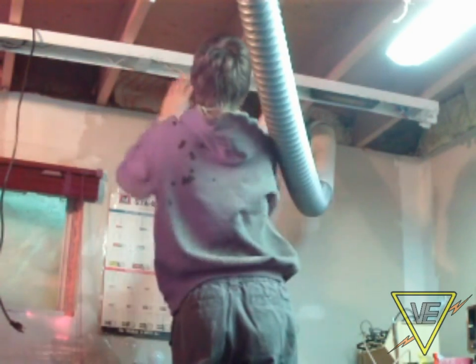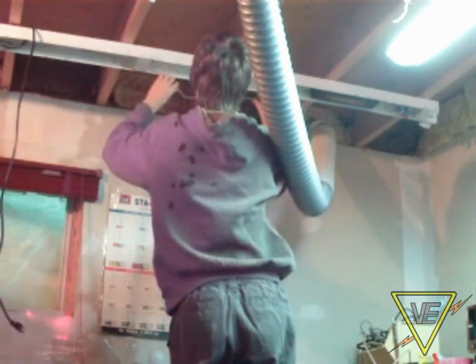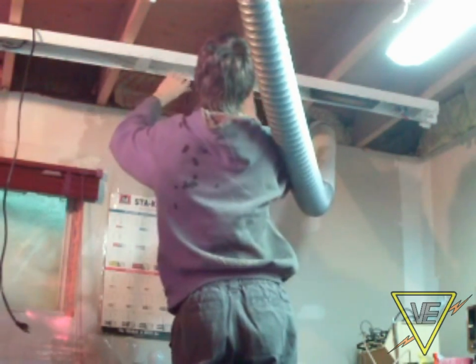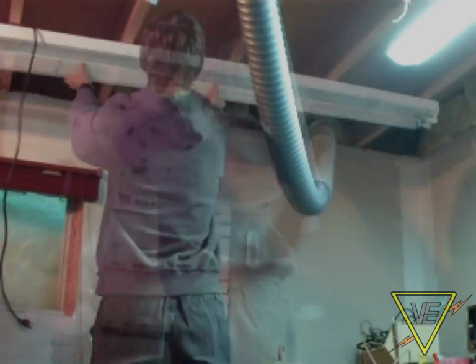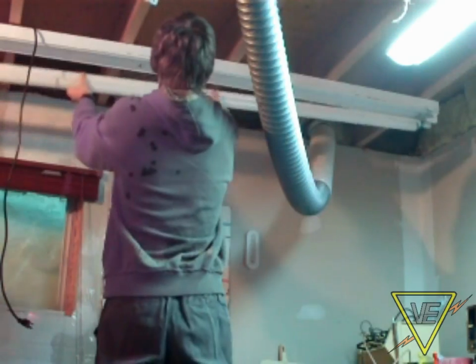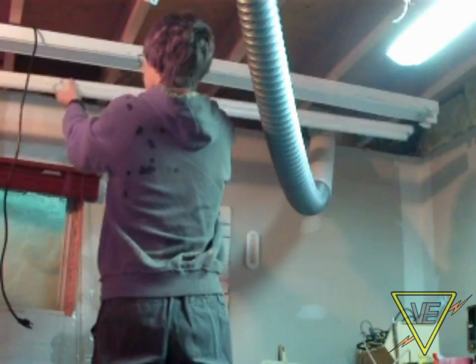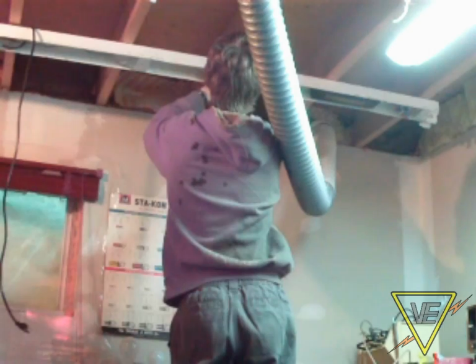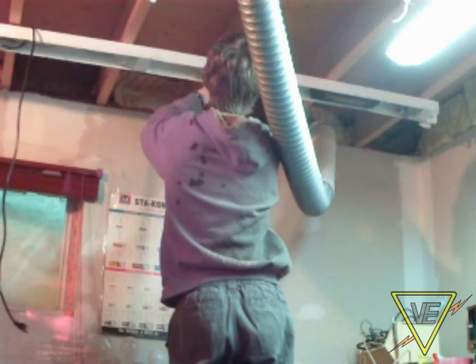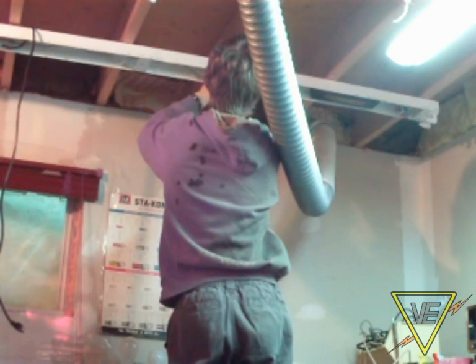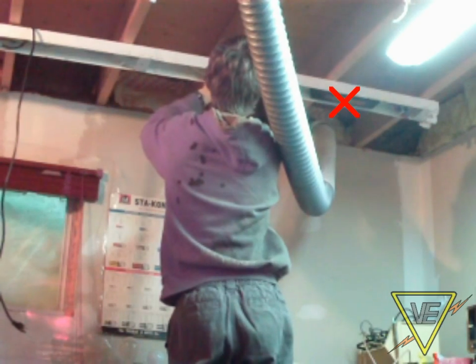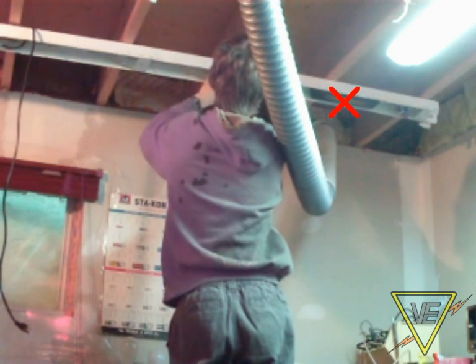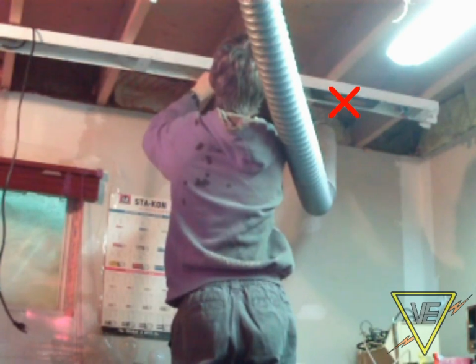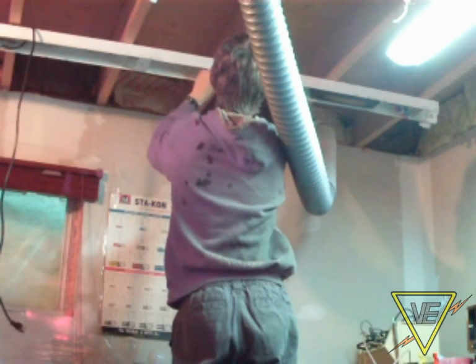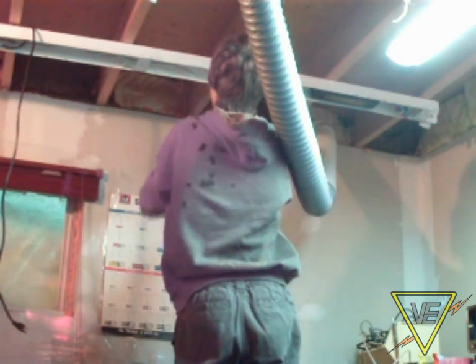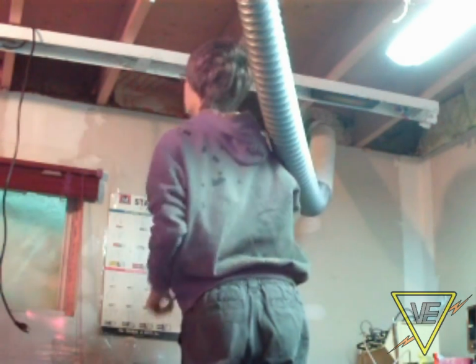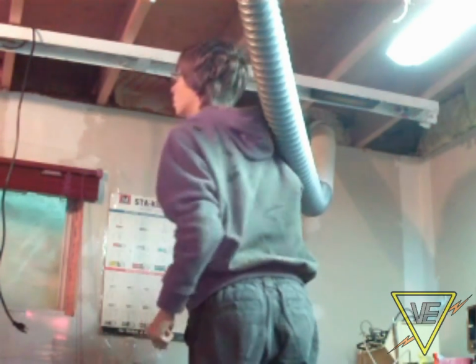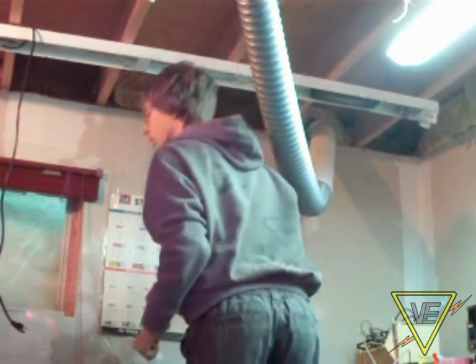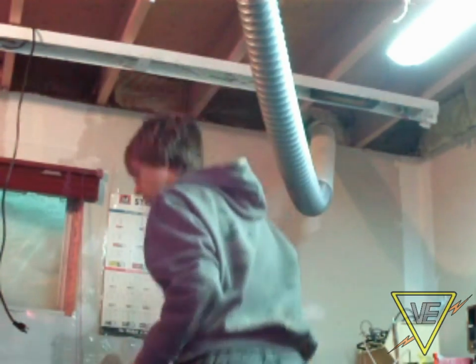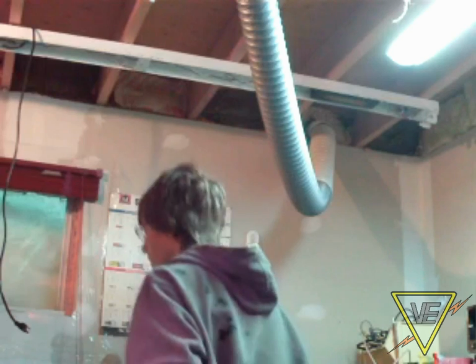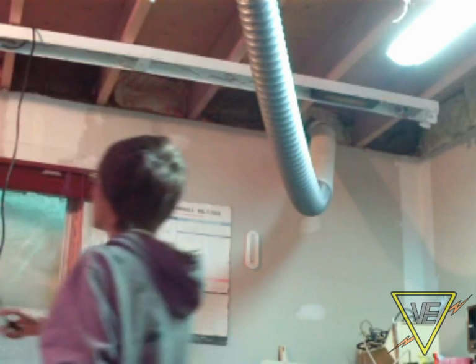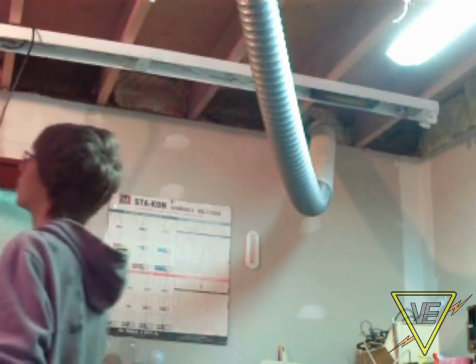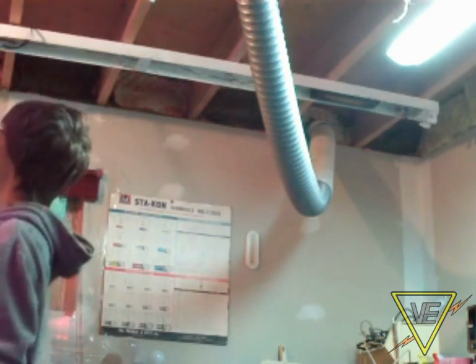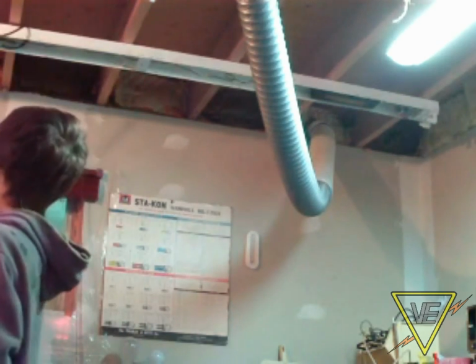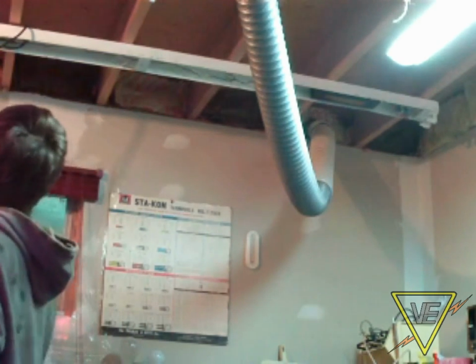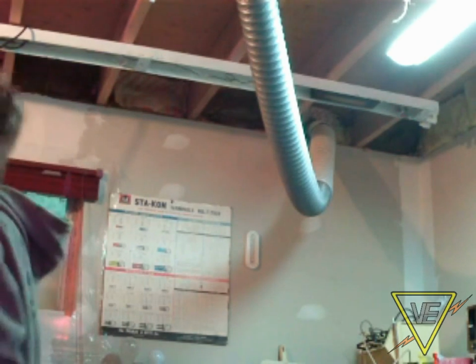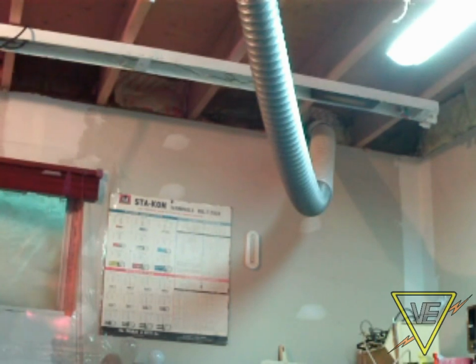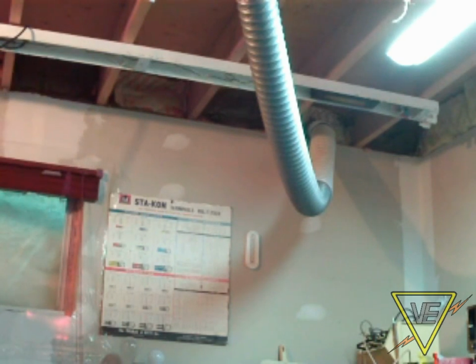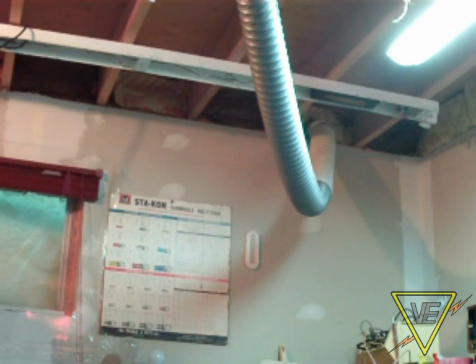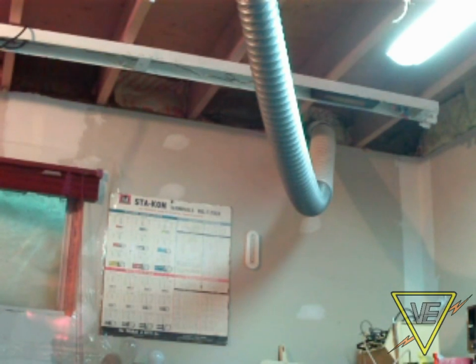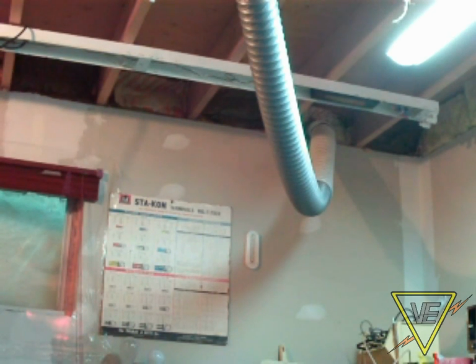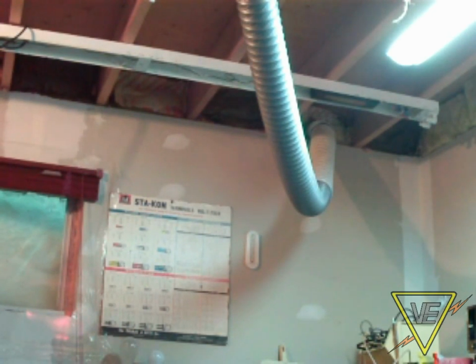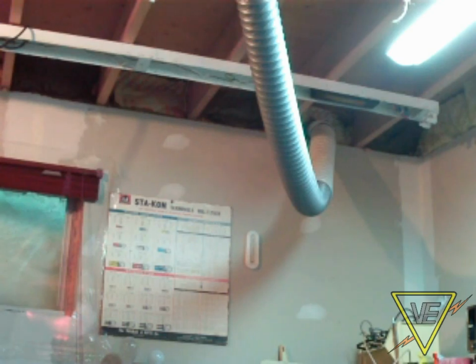The cool thing is that when you remove the lamps, you also automatically cut power to the ballast. This would technically permit you to service a fixture without having to turn off the breaker. However, you should always service those fixtures with safety in mind.